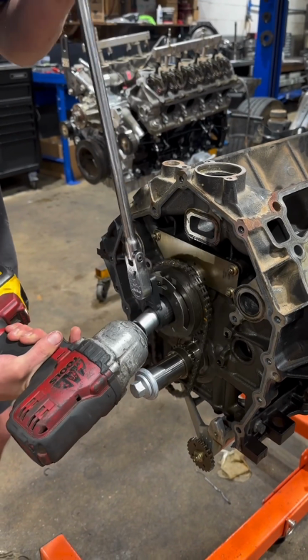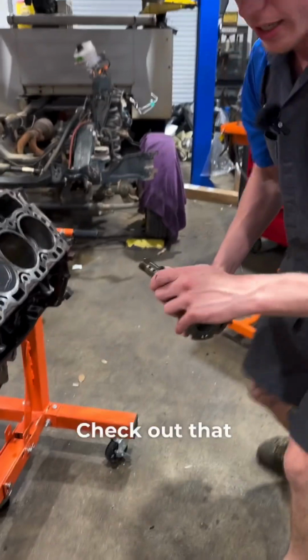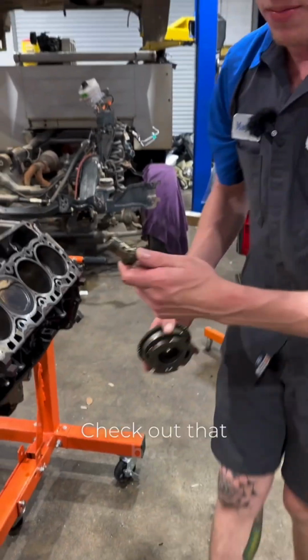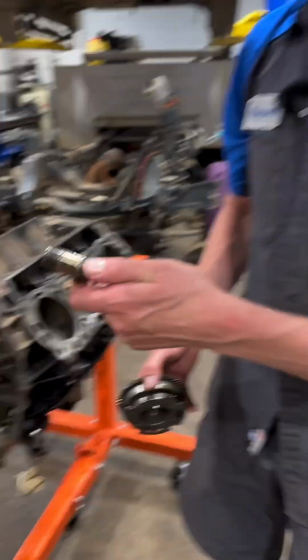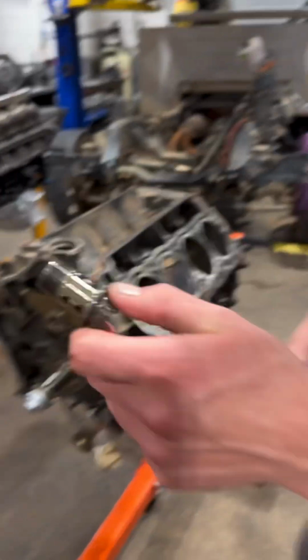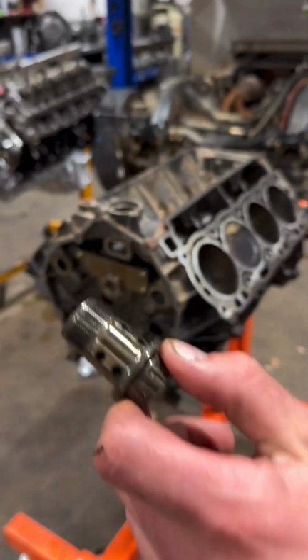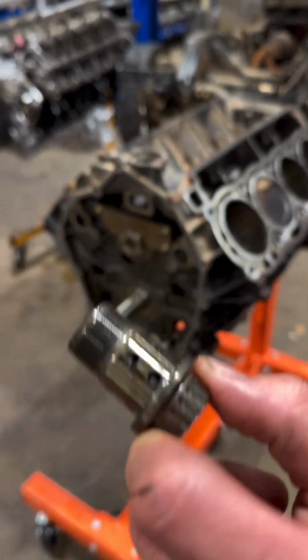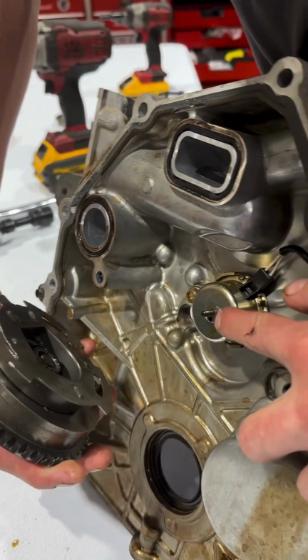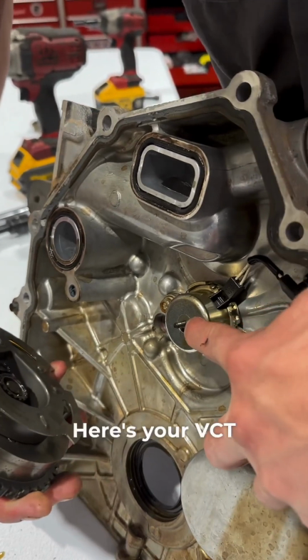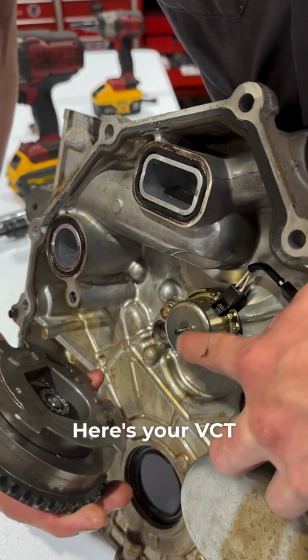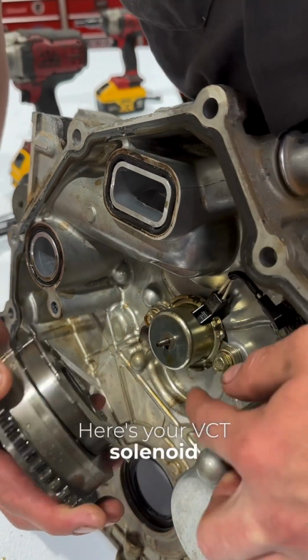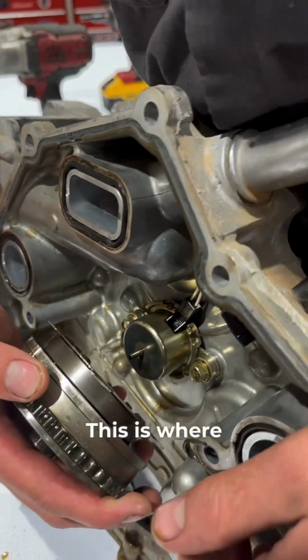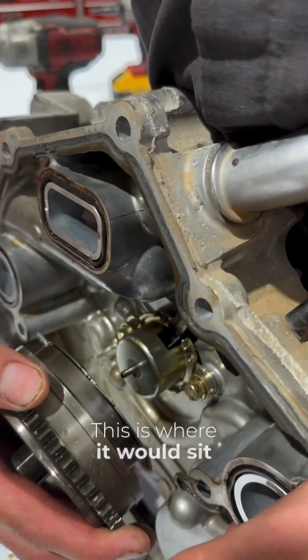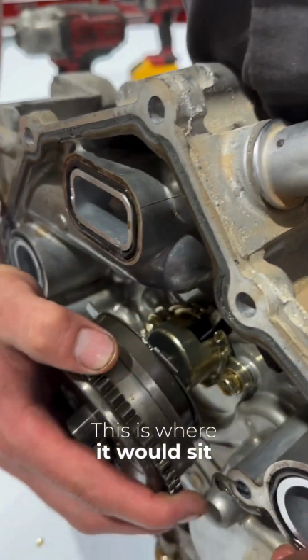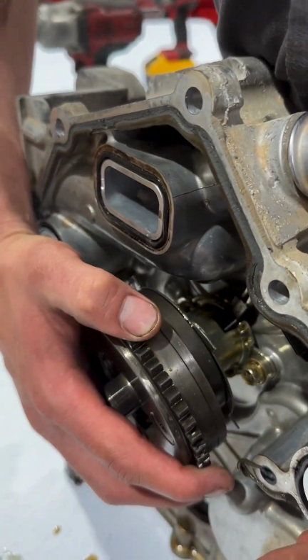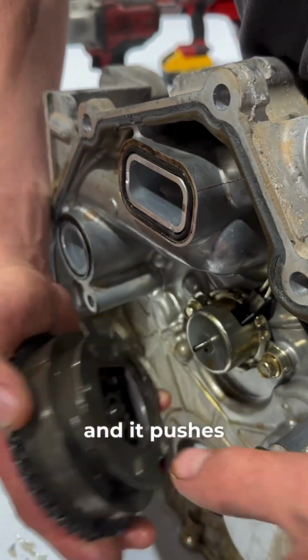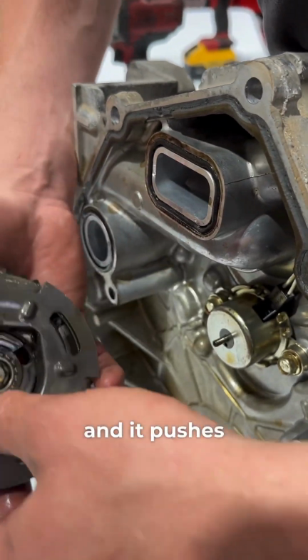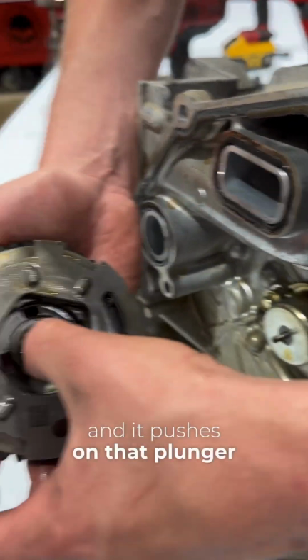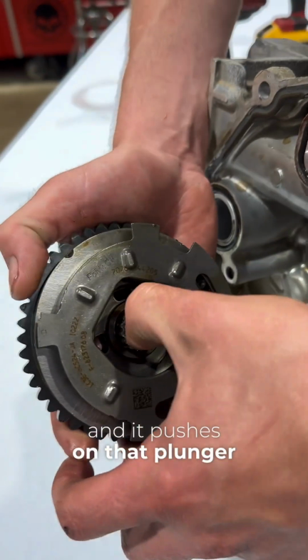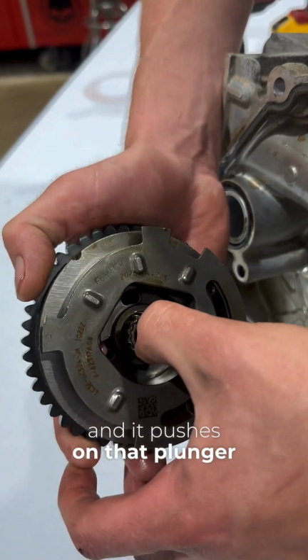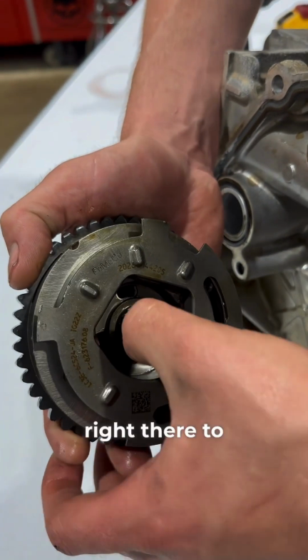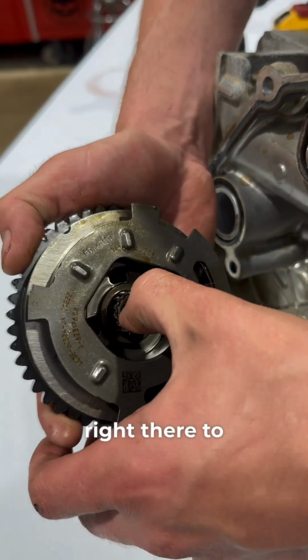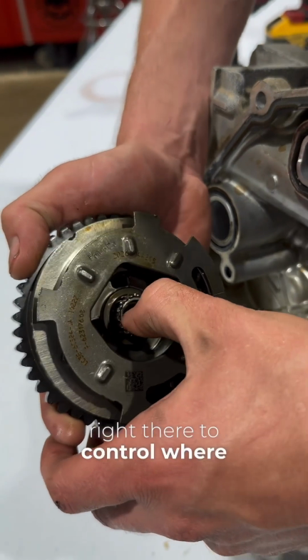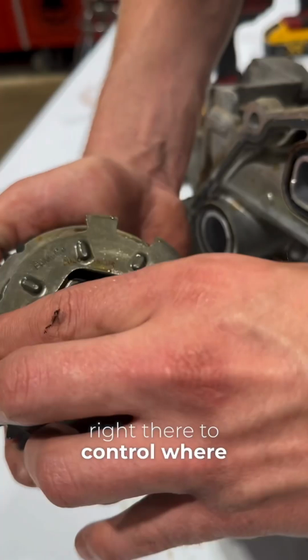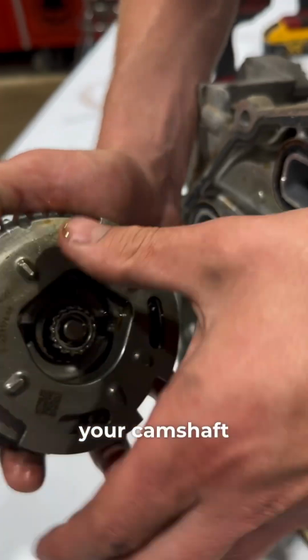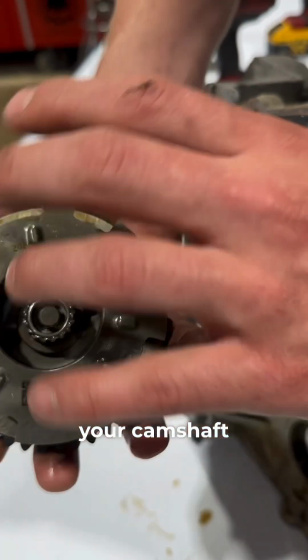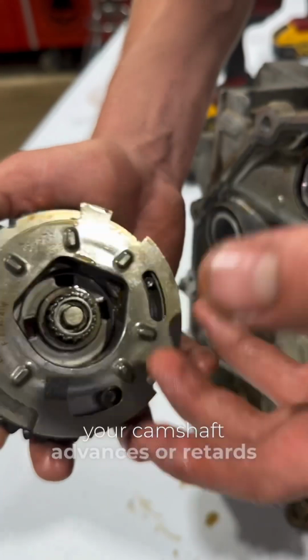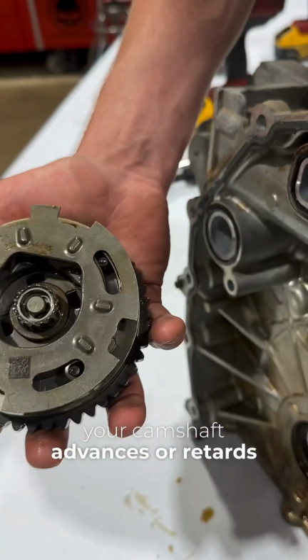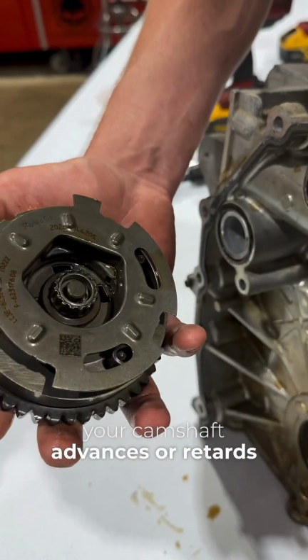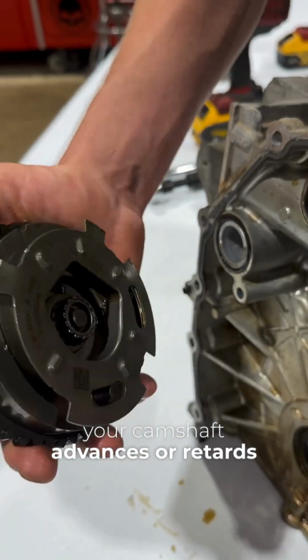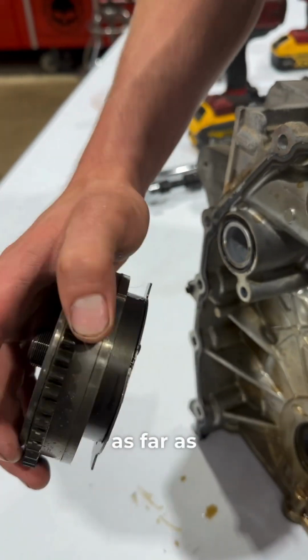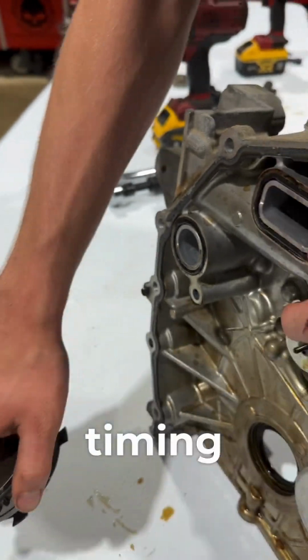Check out that bolt. Here's your VCT solenoid — this is where it would sit, and it pushes on that plunger right there to control where your camshaft advances or retards as far as timing goes.